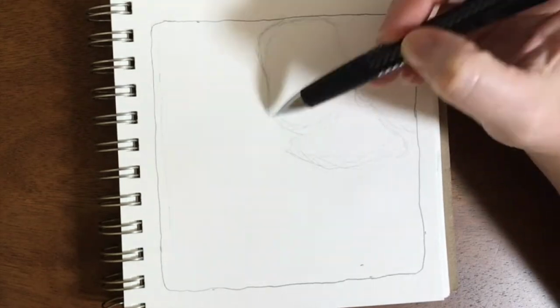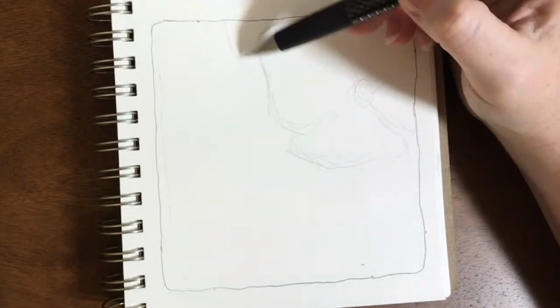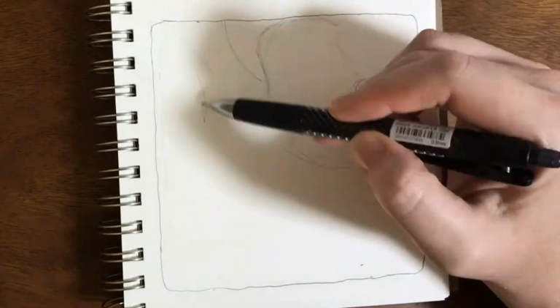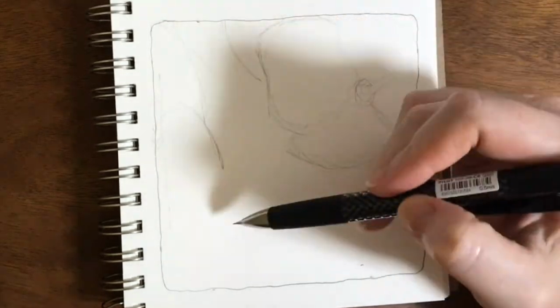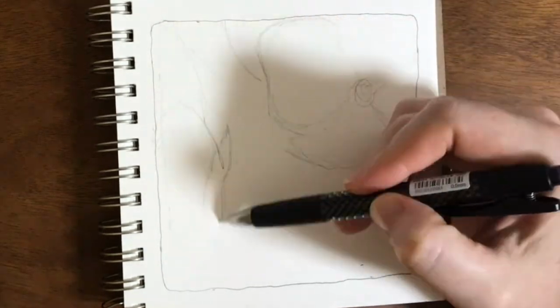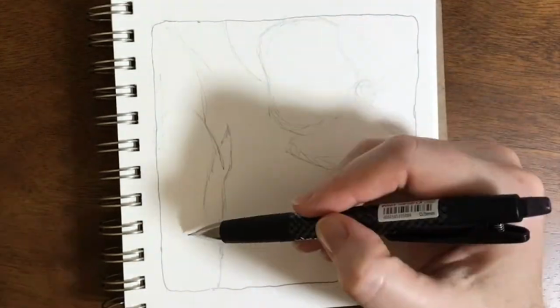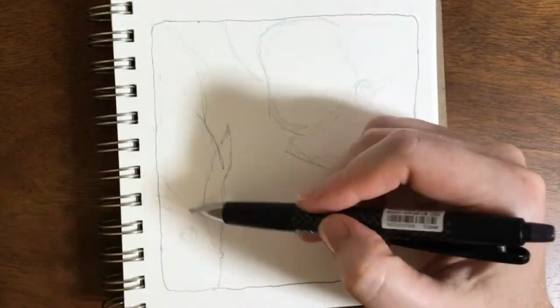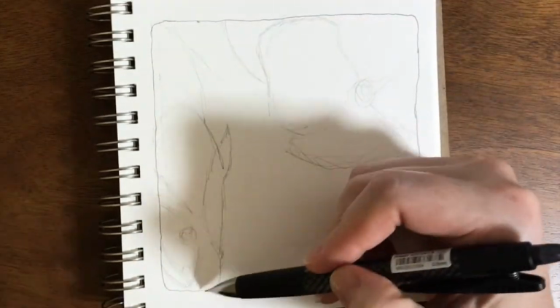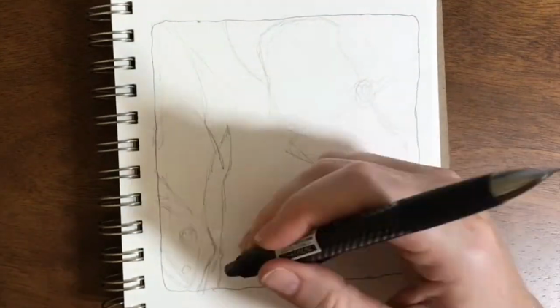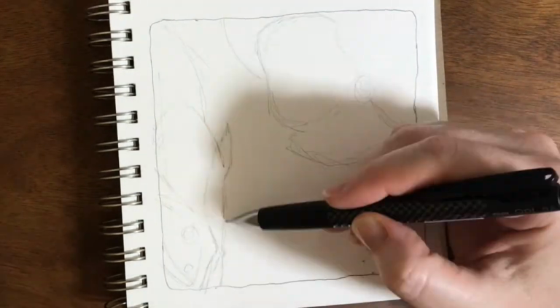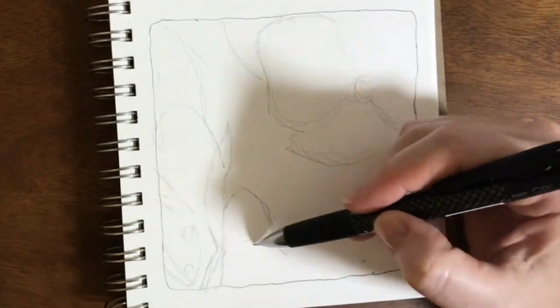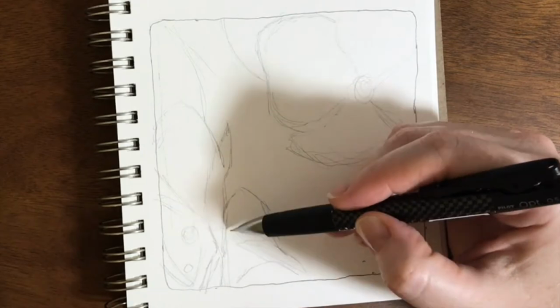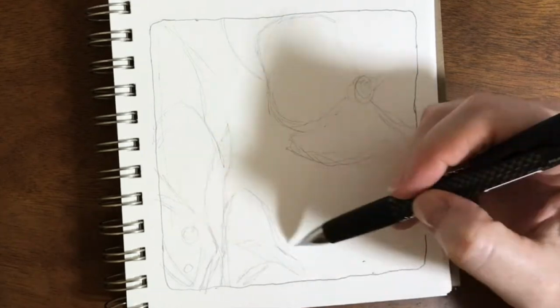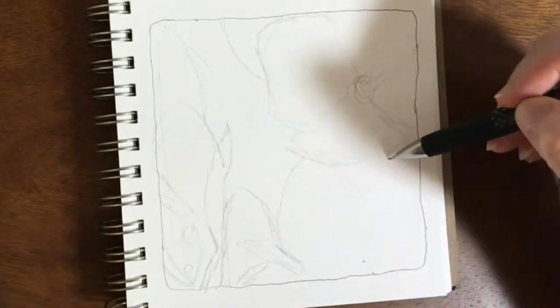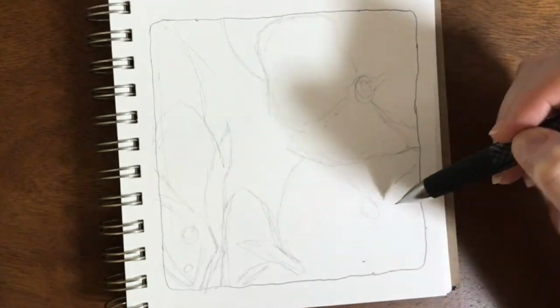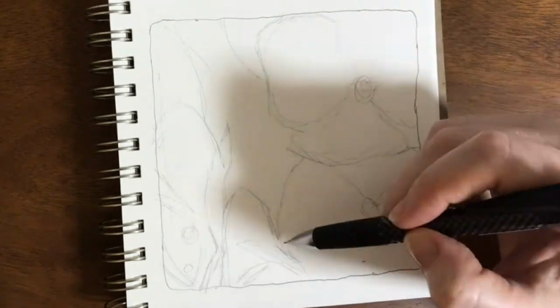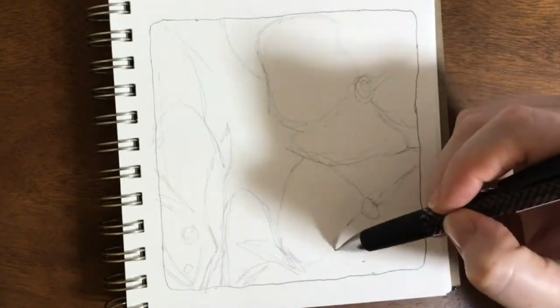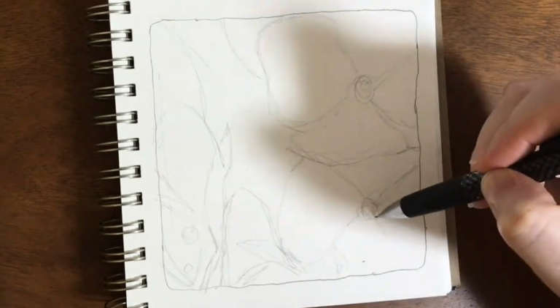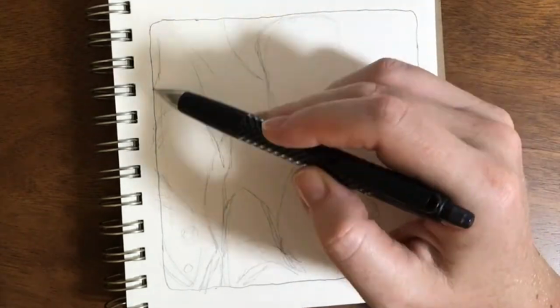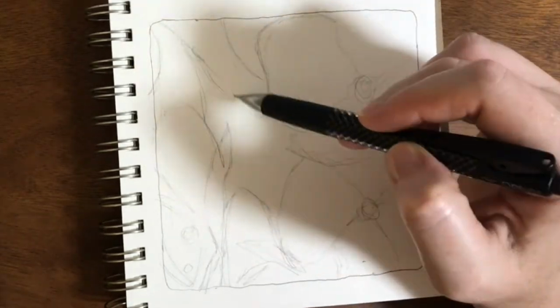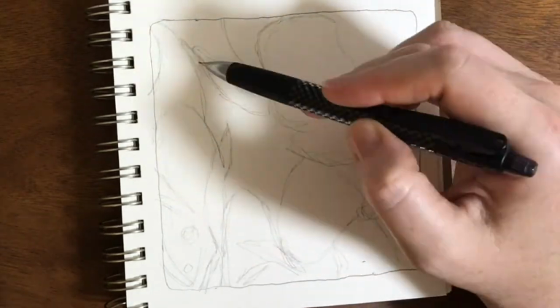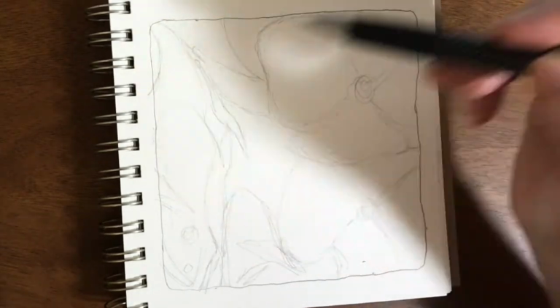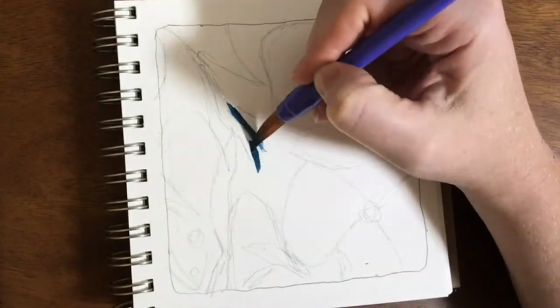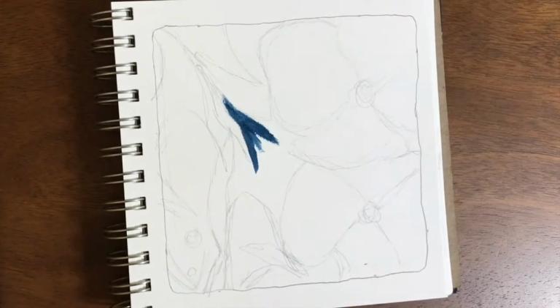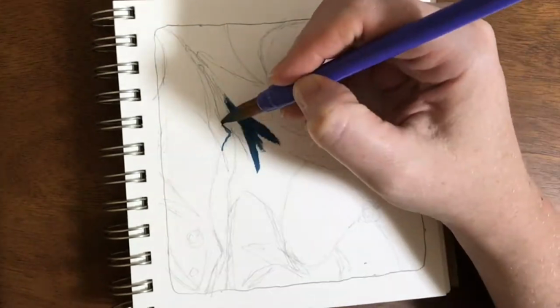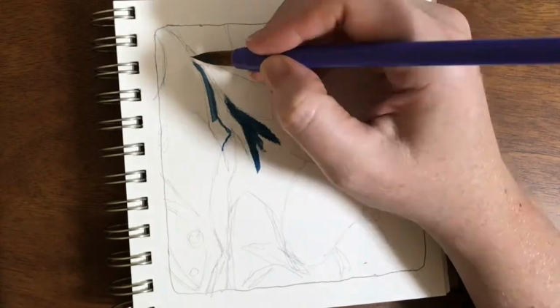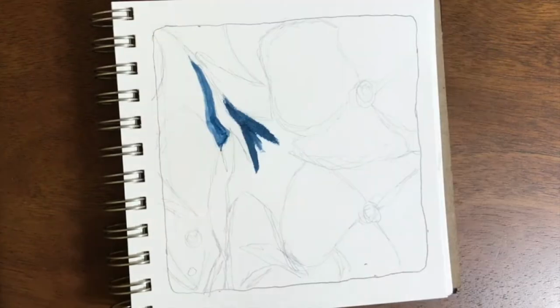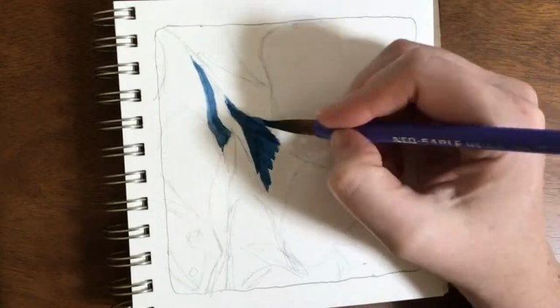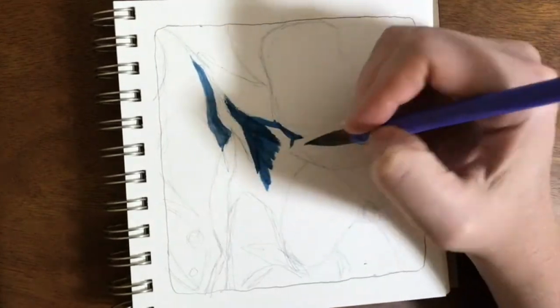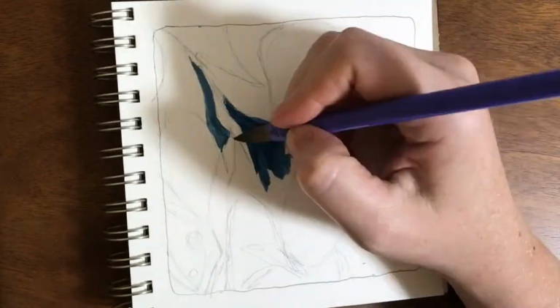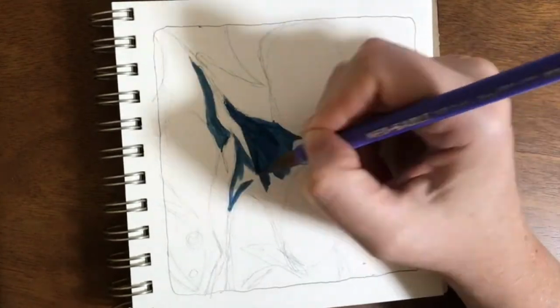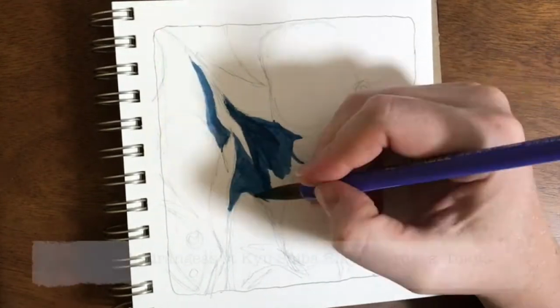I sped right through the sketching part because I think that wasn't particularly interesting. It's just a basic sketch of one of the photographs that I took.